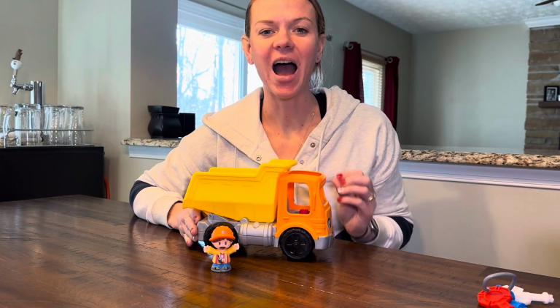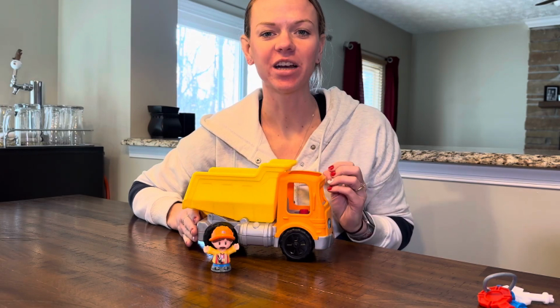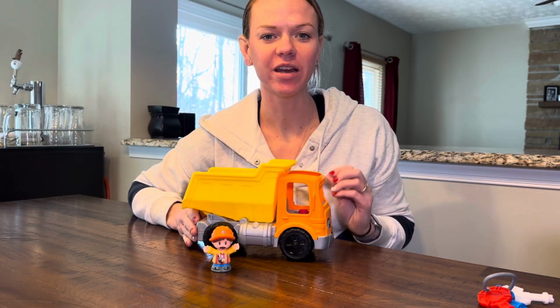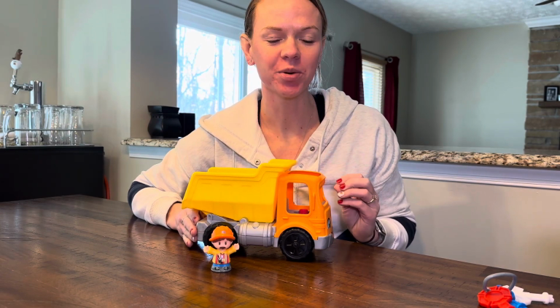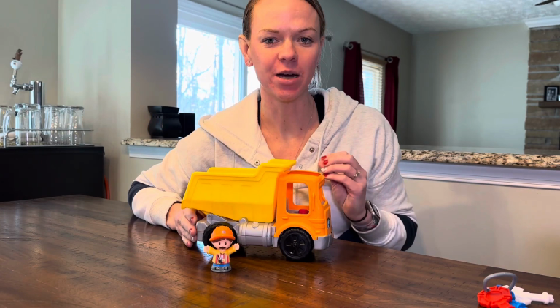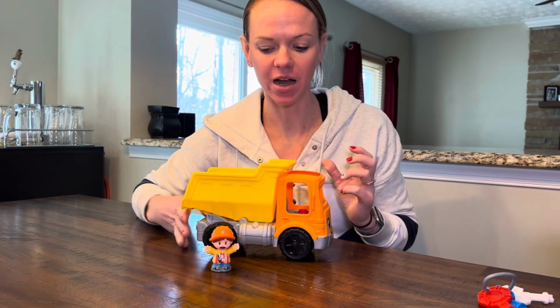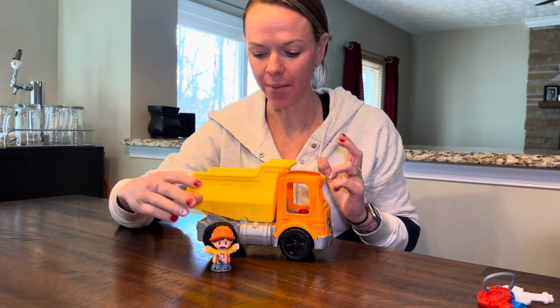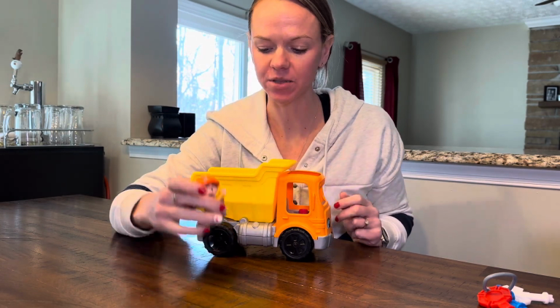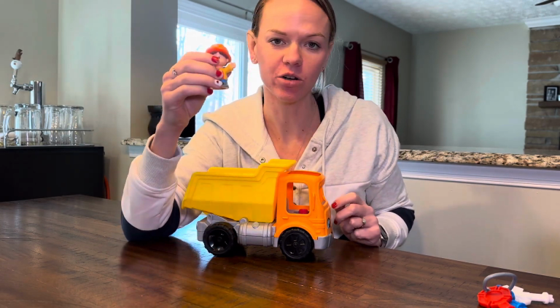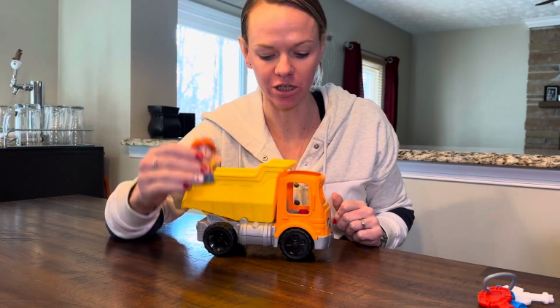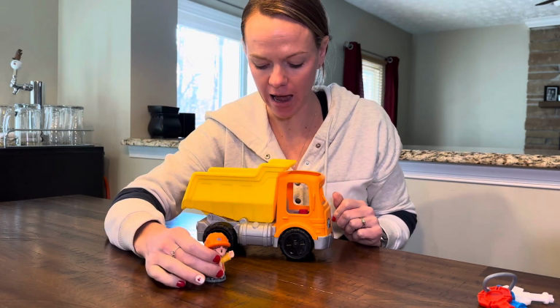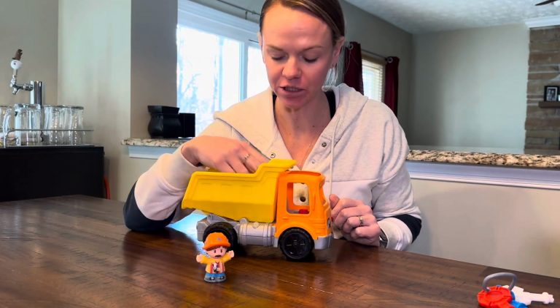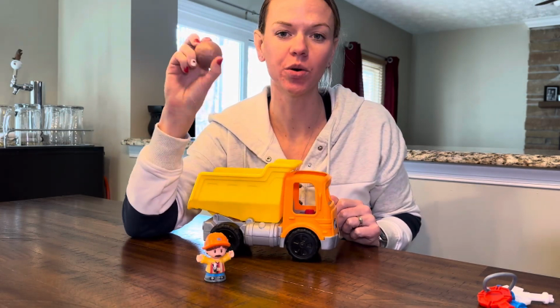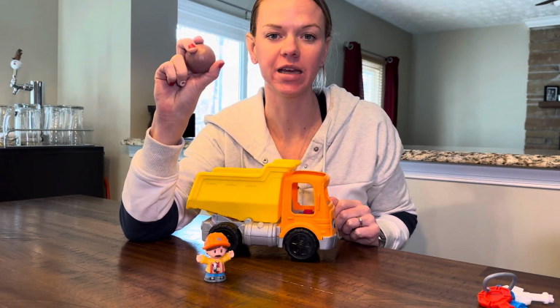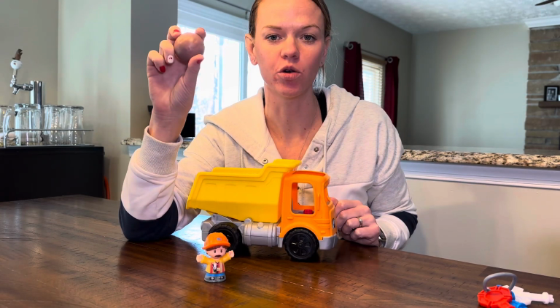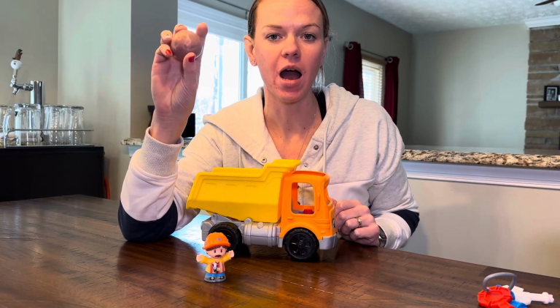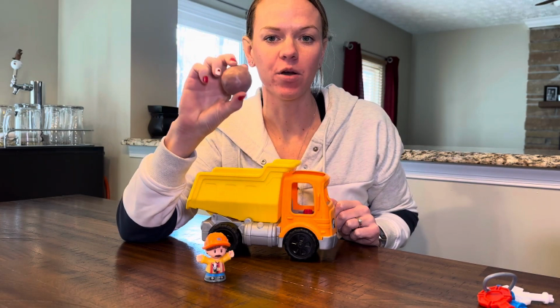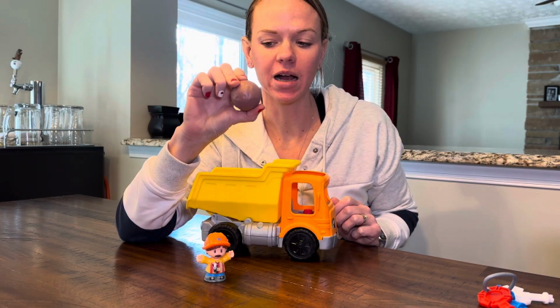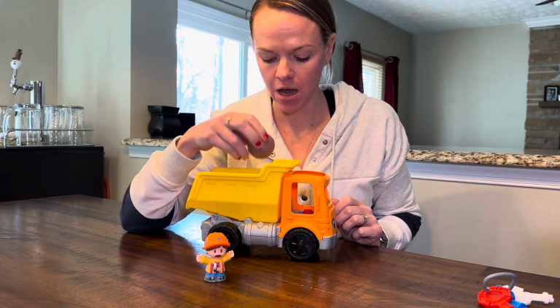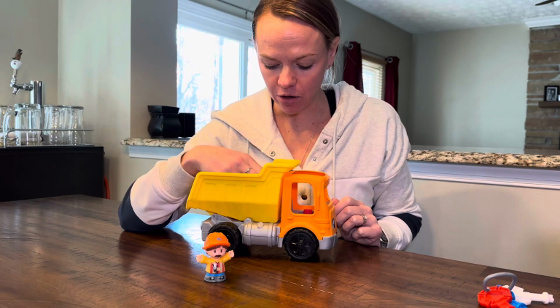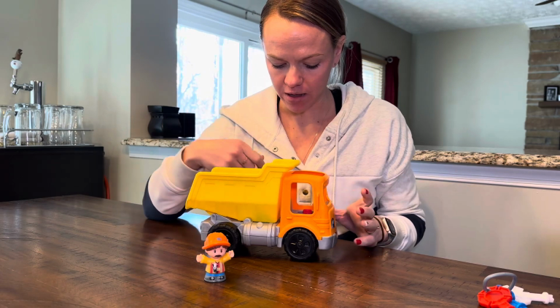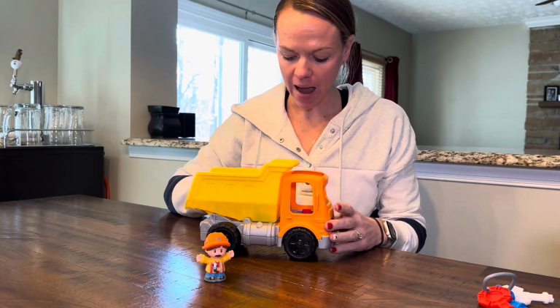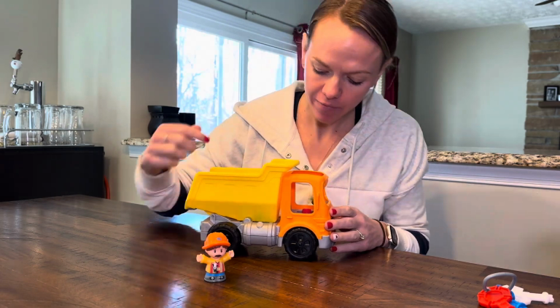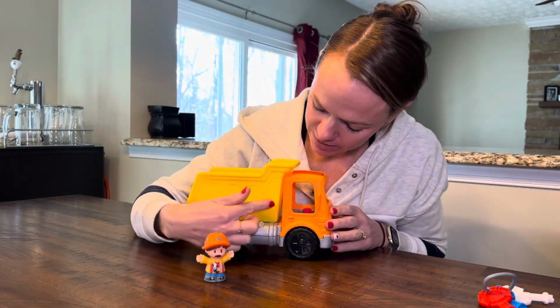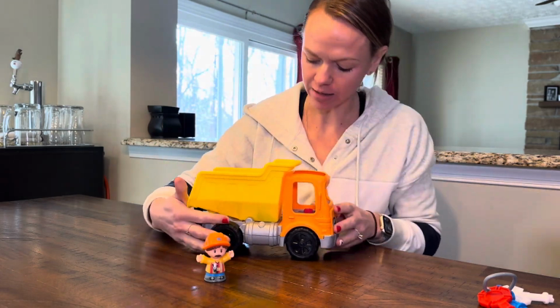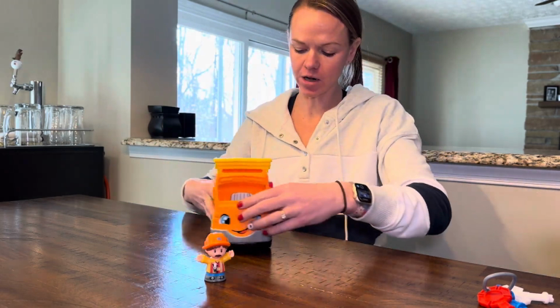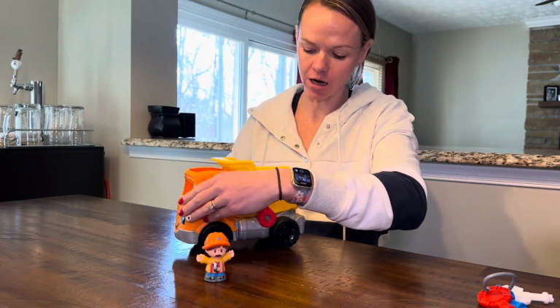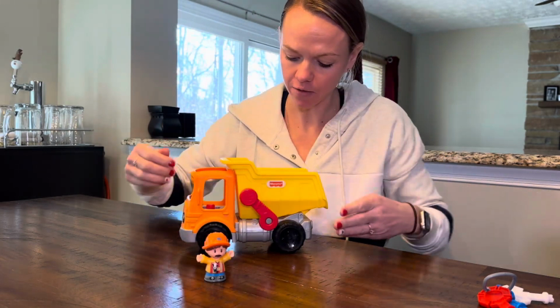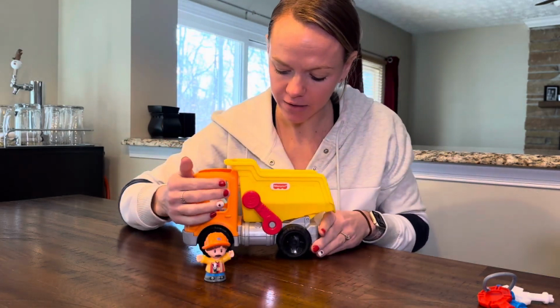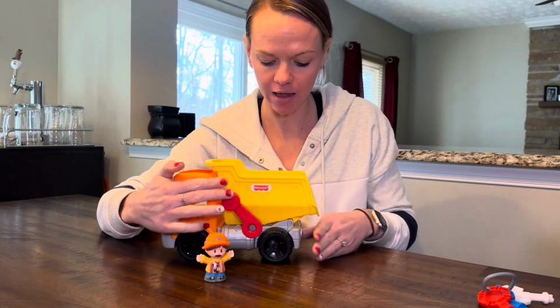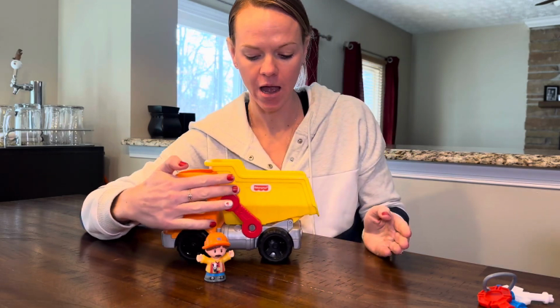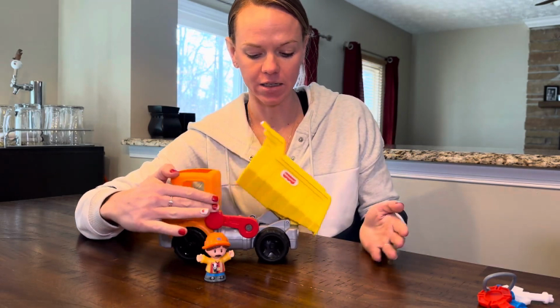Check out this great Fisher Price dump truck. It comes with a little construction guy and two rocks that you can put in the back. If you press this red lever here on the front, it comes...